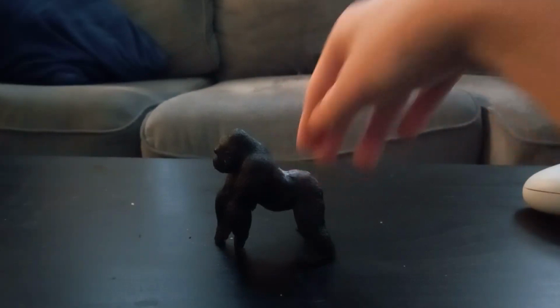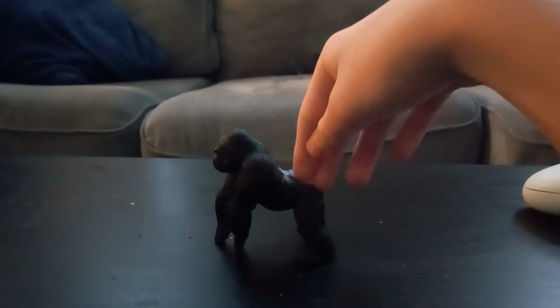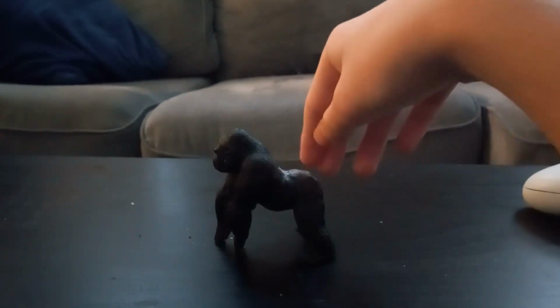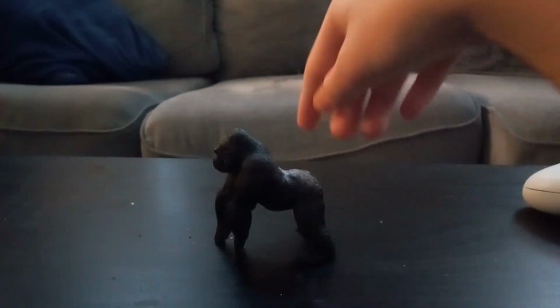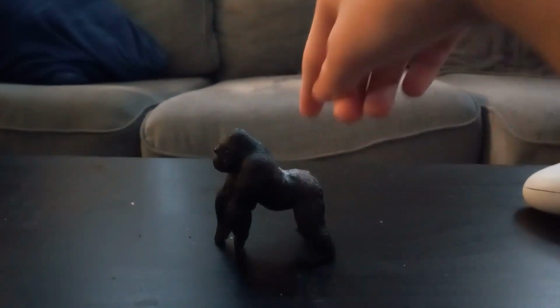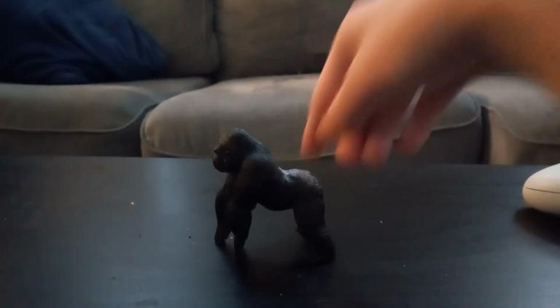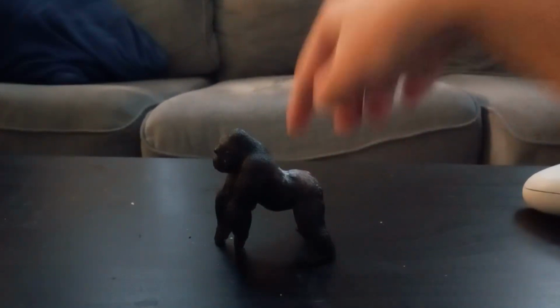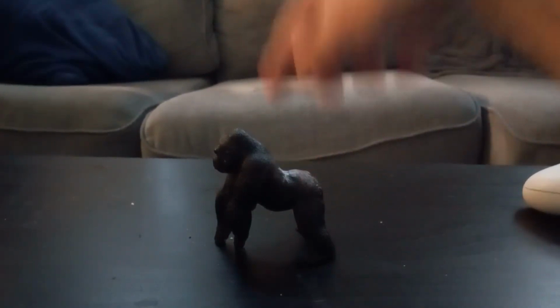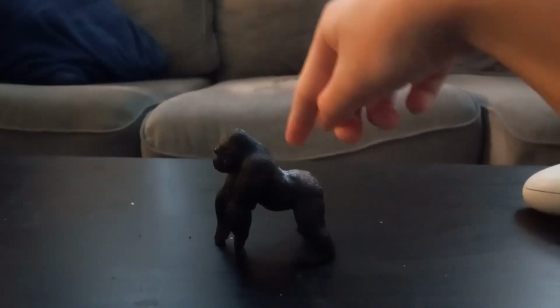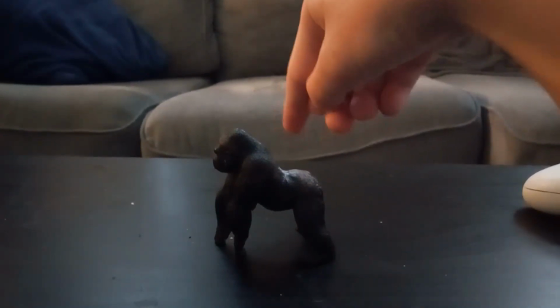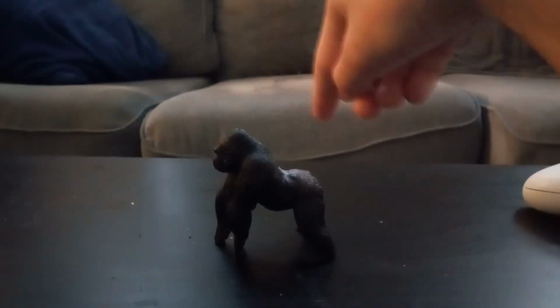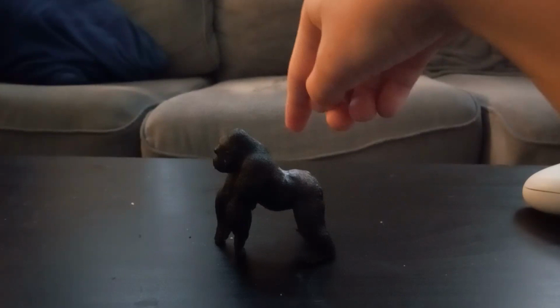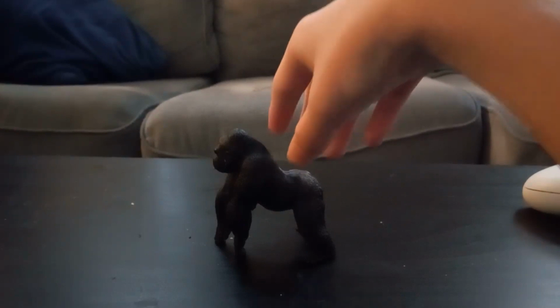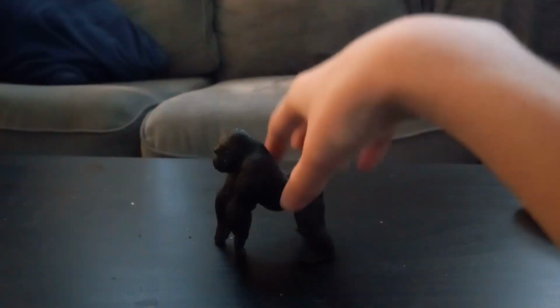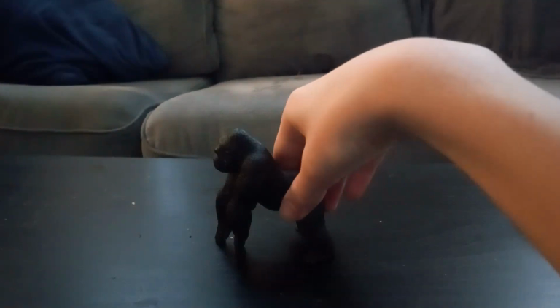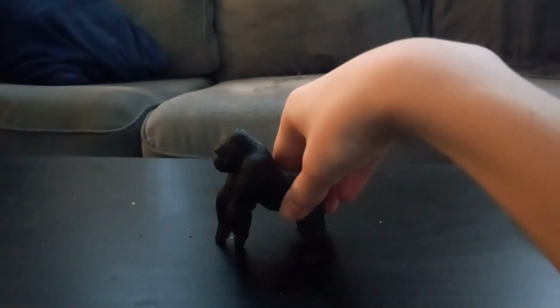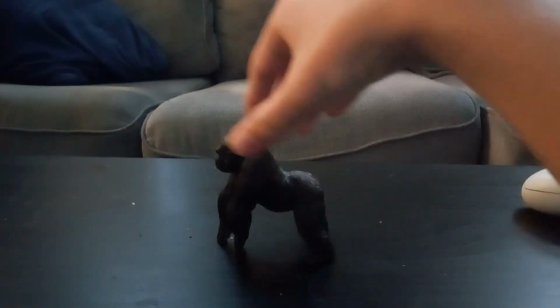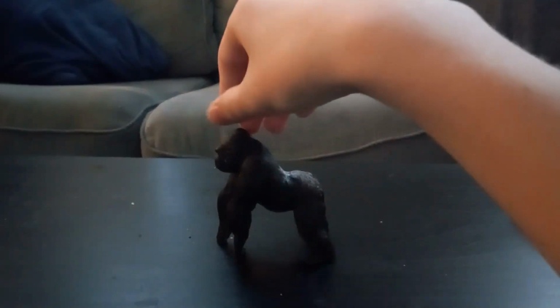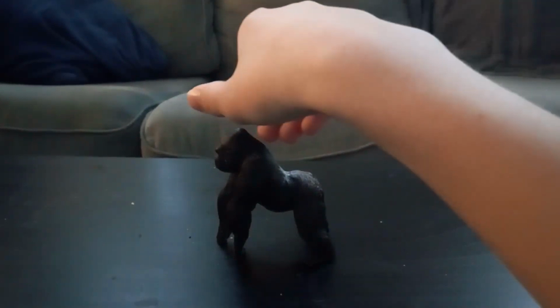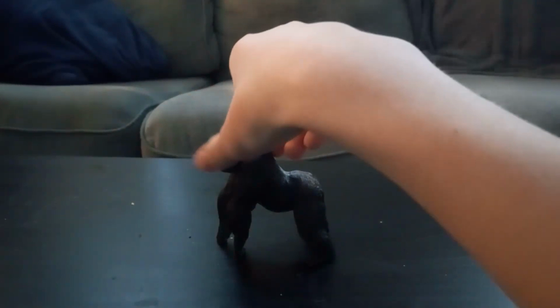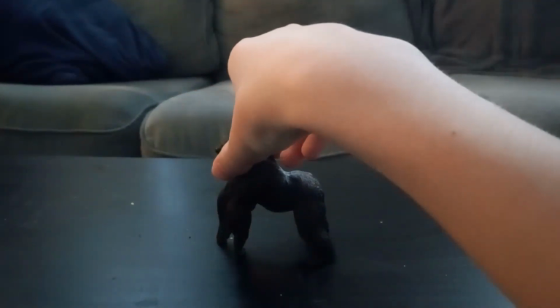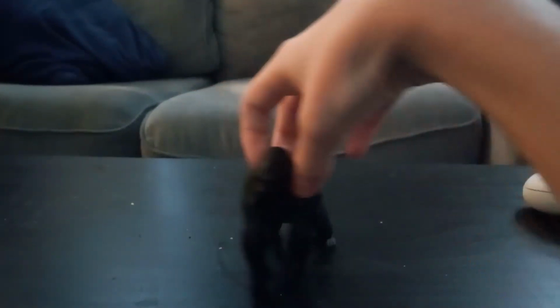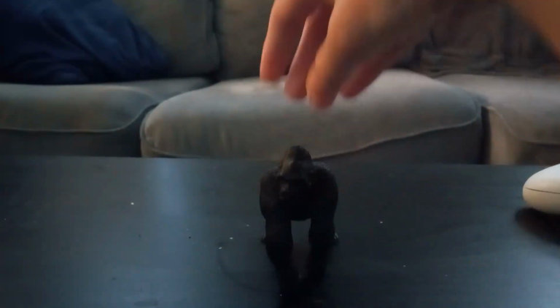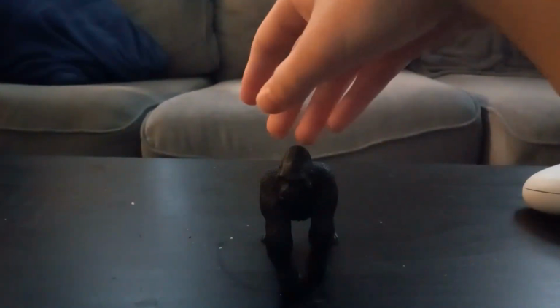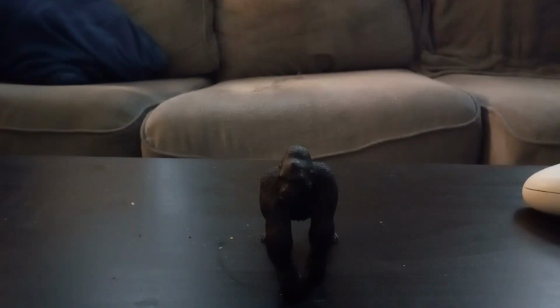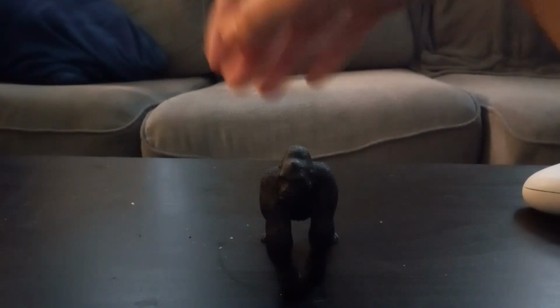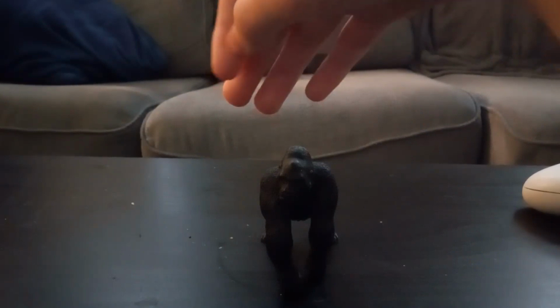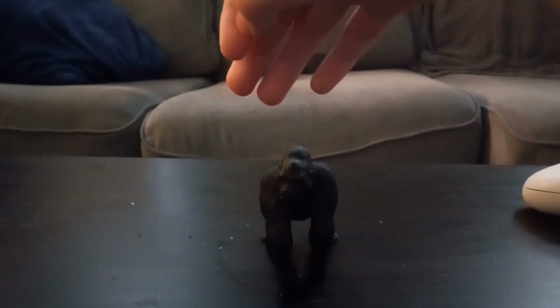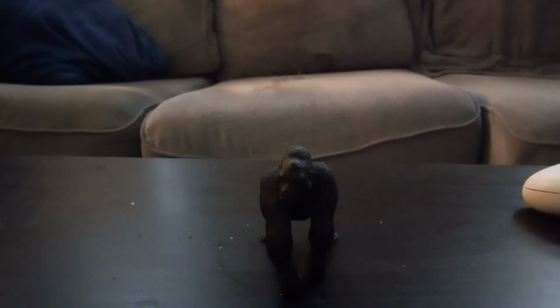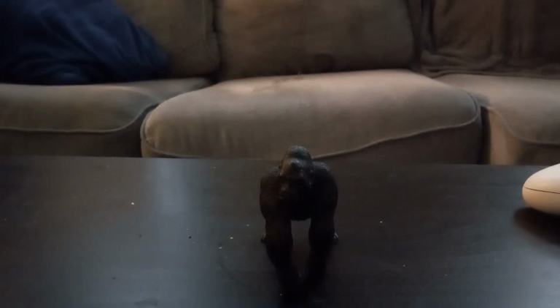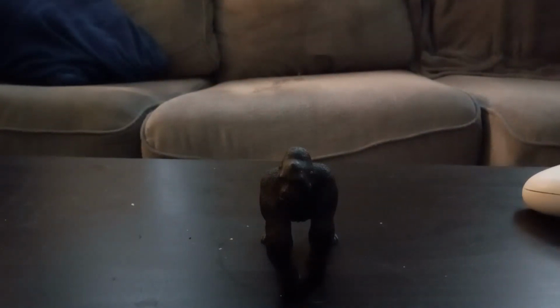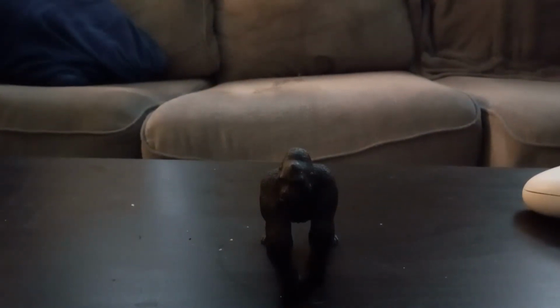Do you see a tail here? No — that's because a gorilla is an ape. So overall I like this figure. It's four paws.